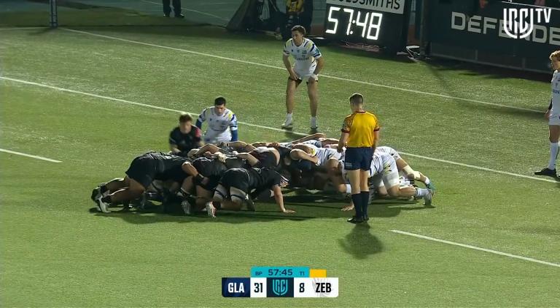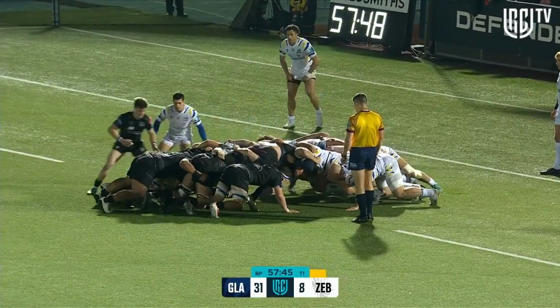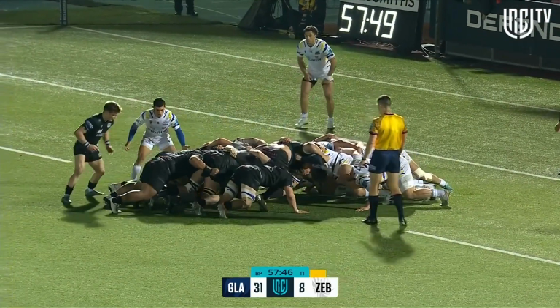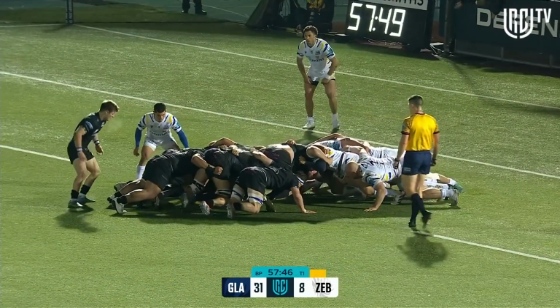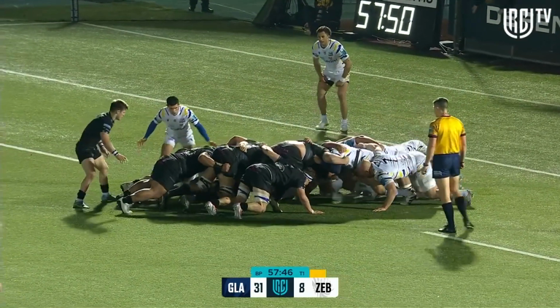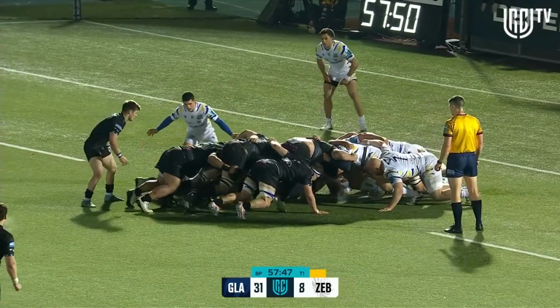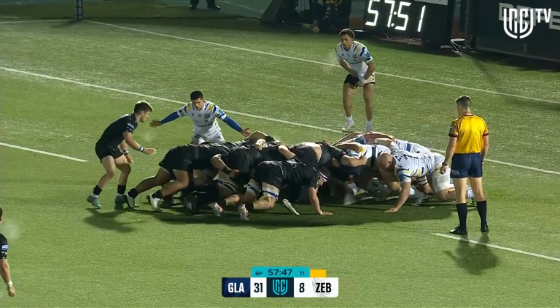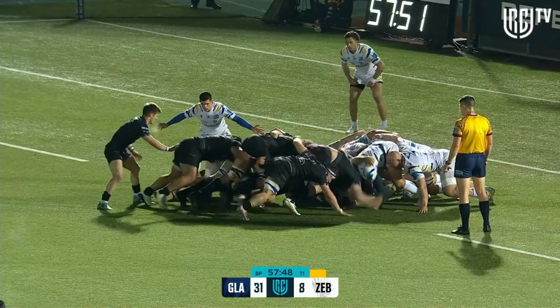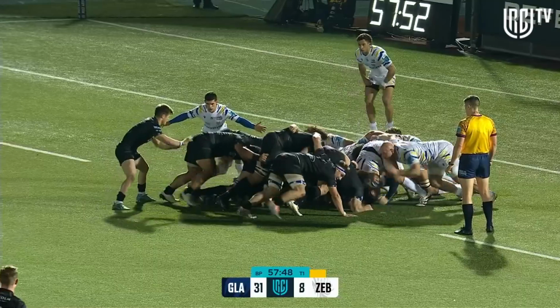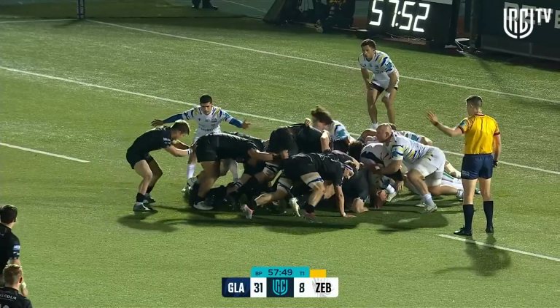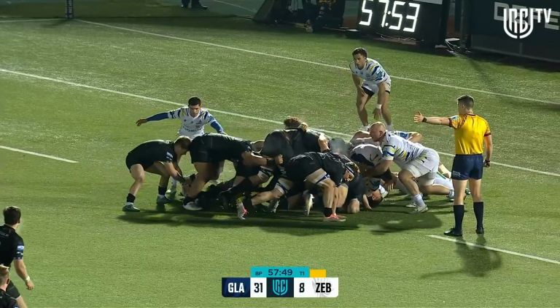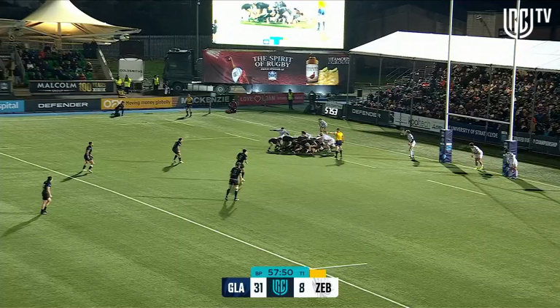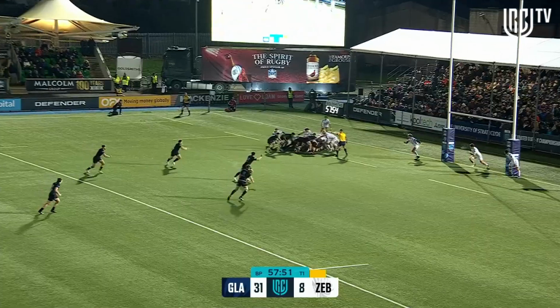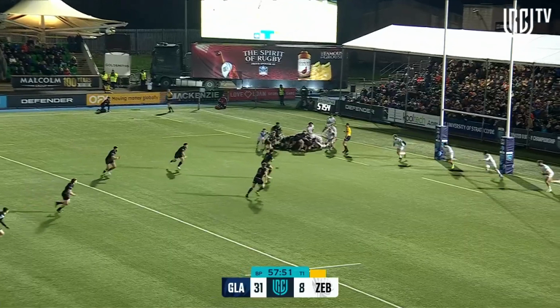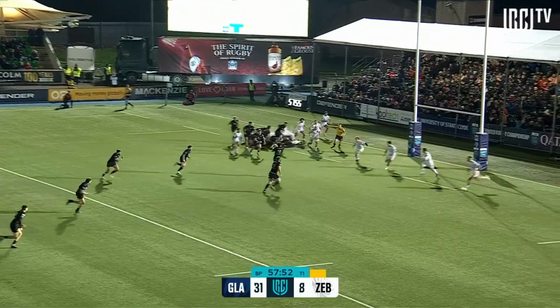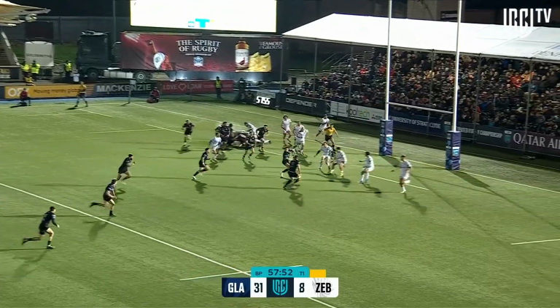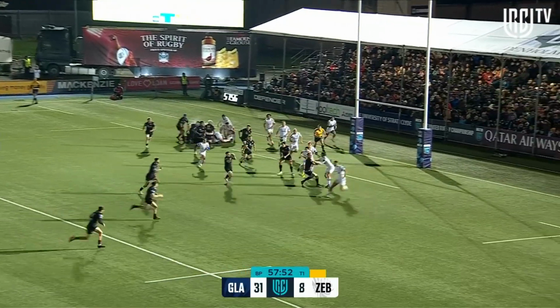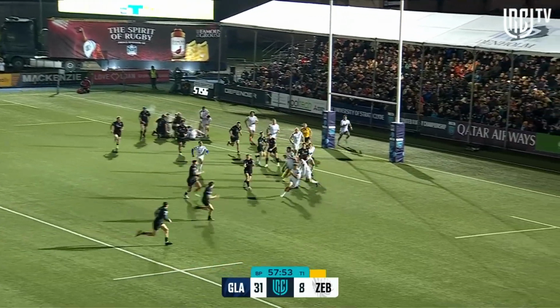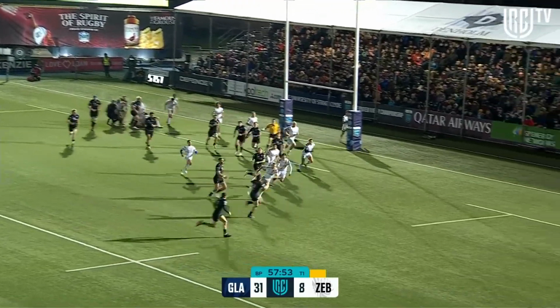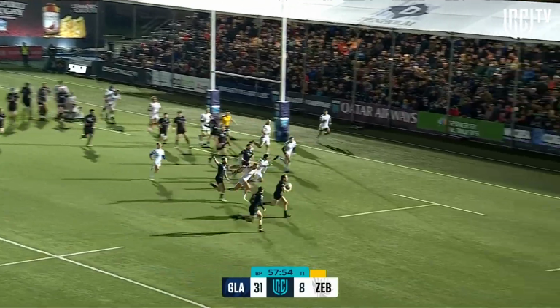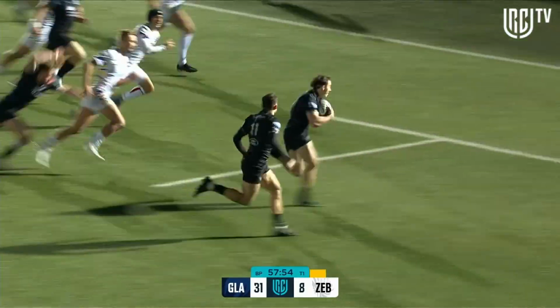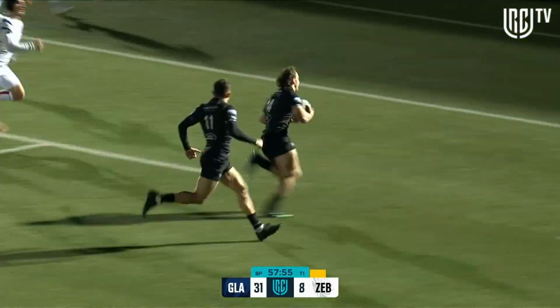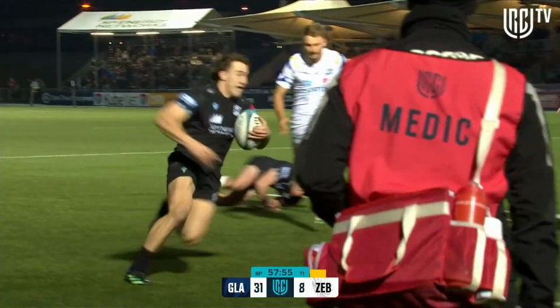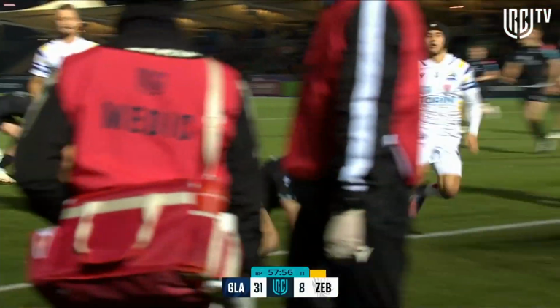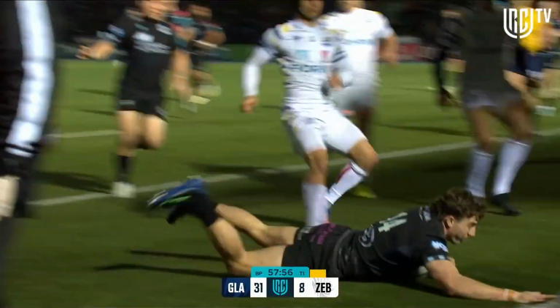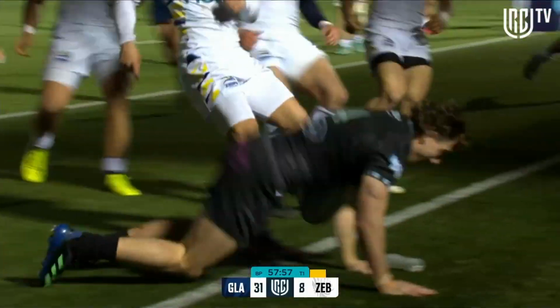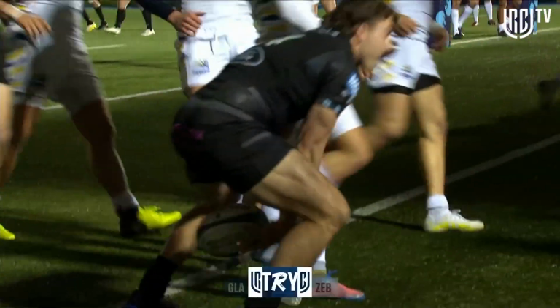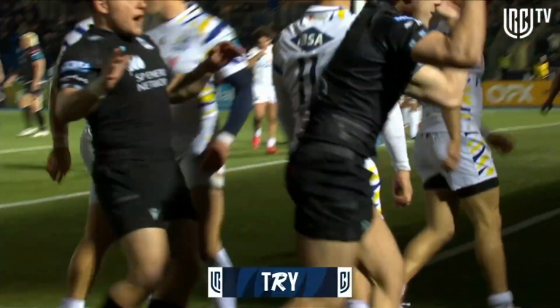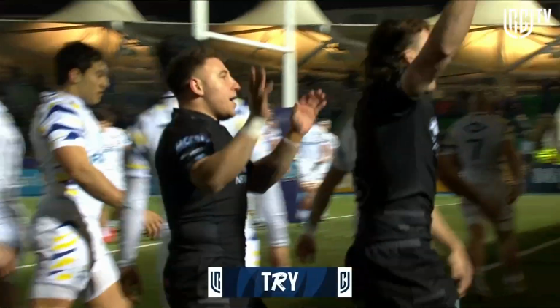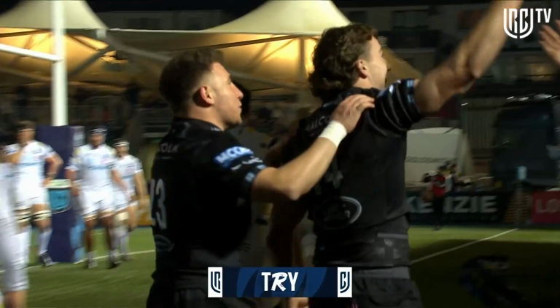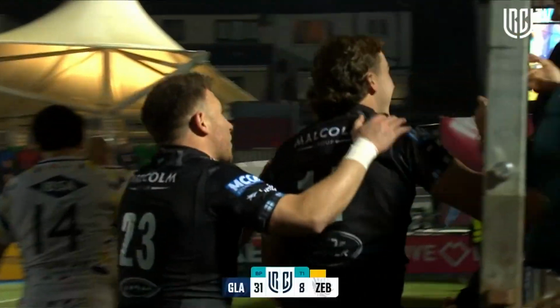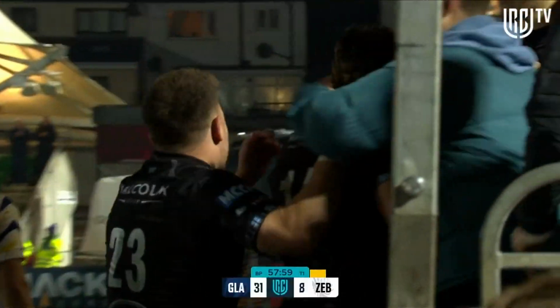Deliver the pass out as the play was stopped. Can the Warriors get the momentum? They have the penalty advantage. The backs will have a go. It is a run-in — it's Josh McKay. It's another try for the Glasgow Warriors.